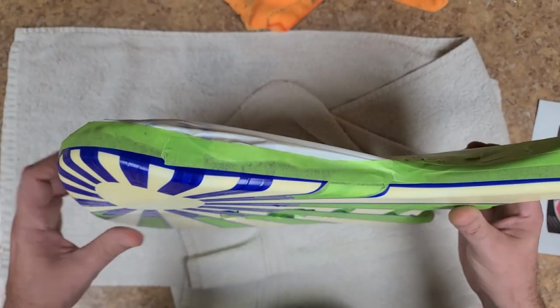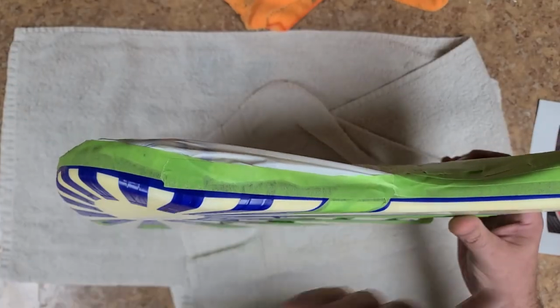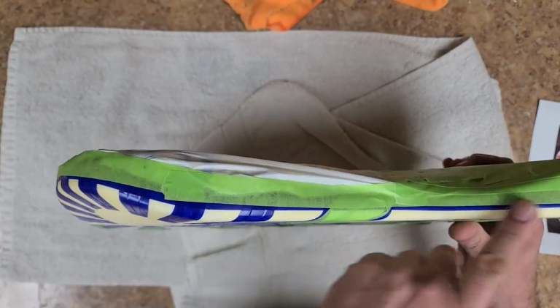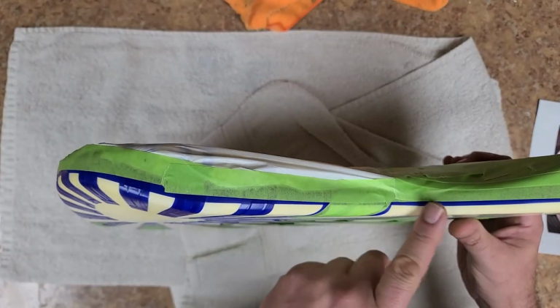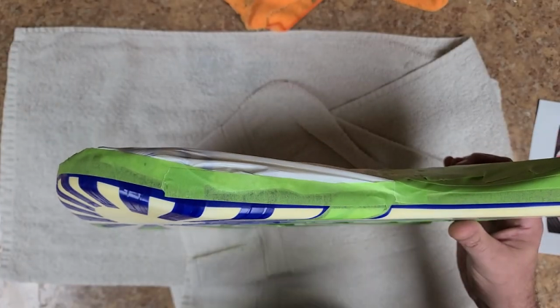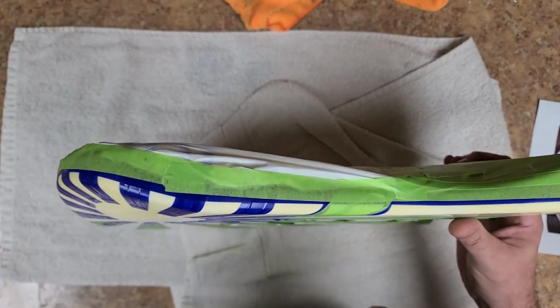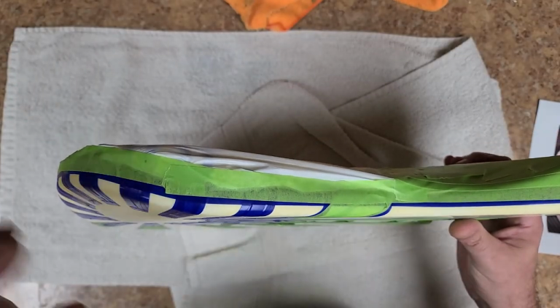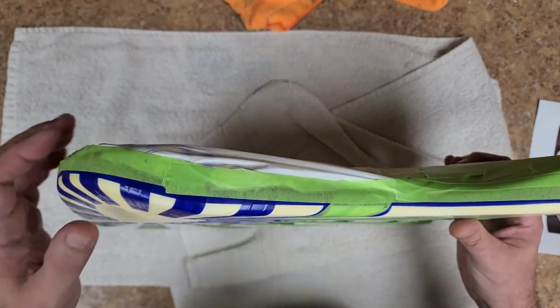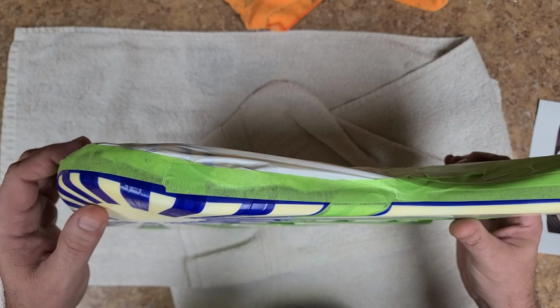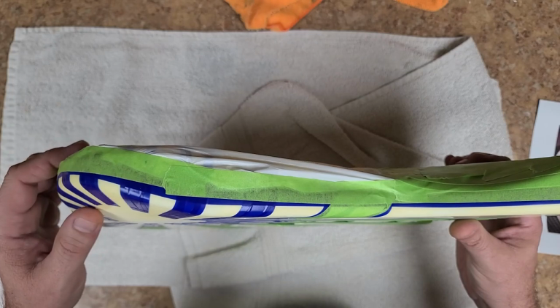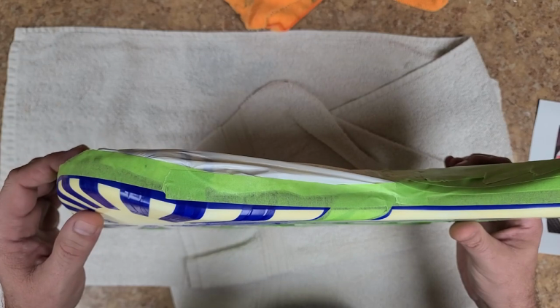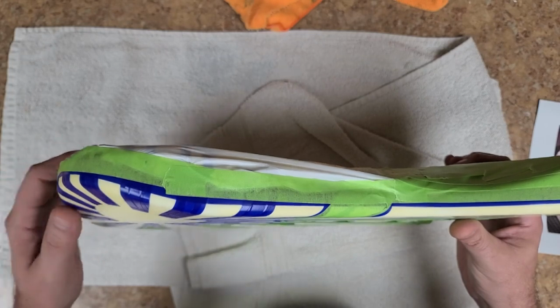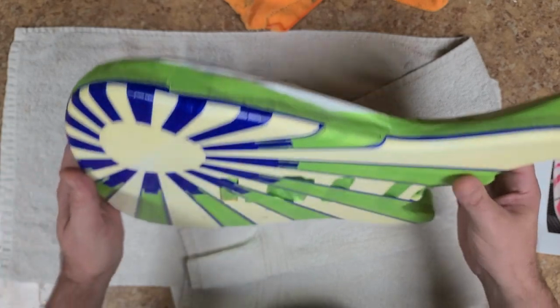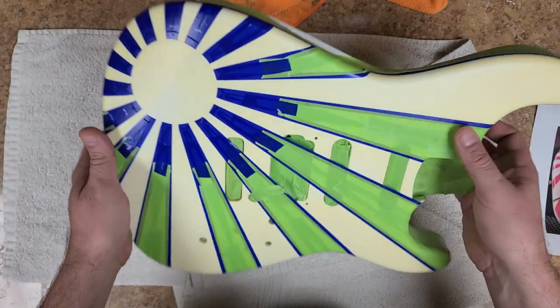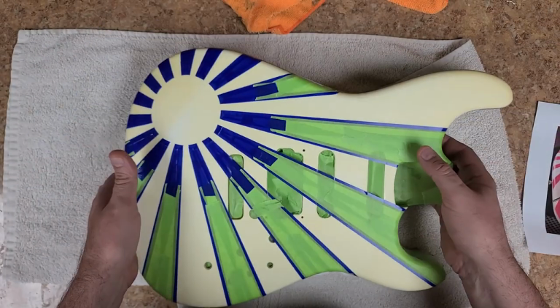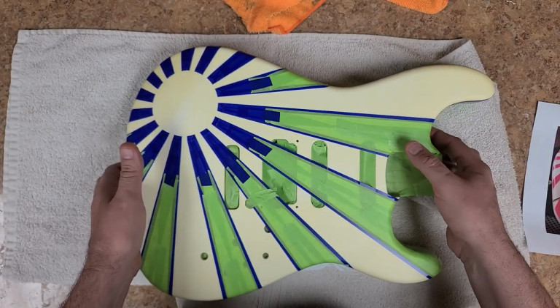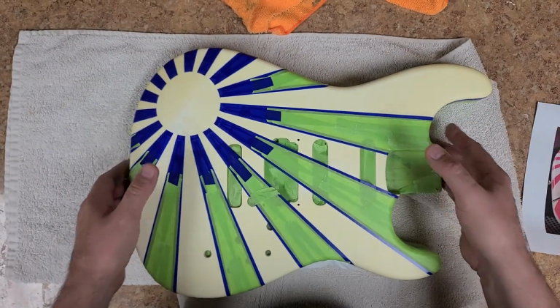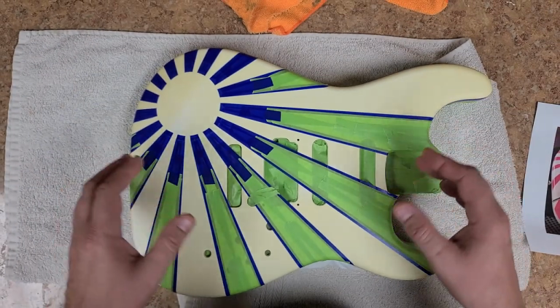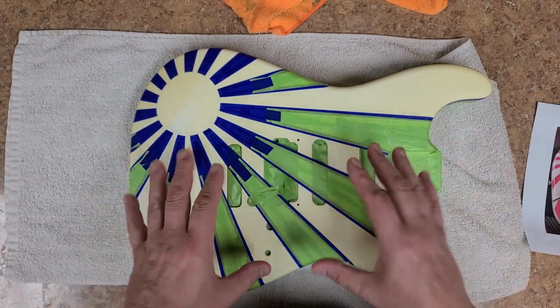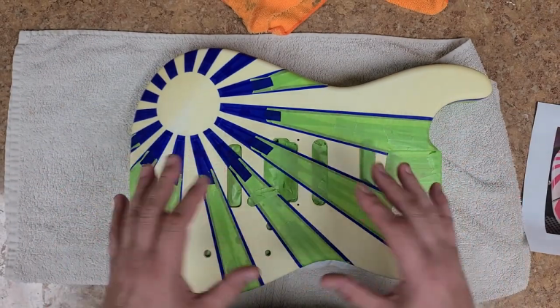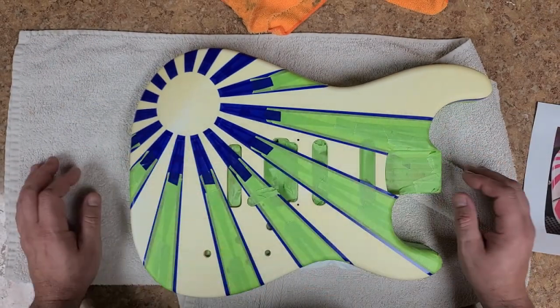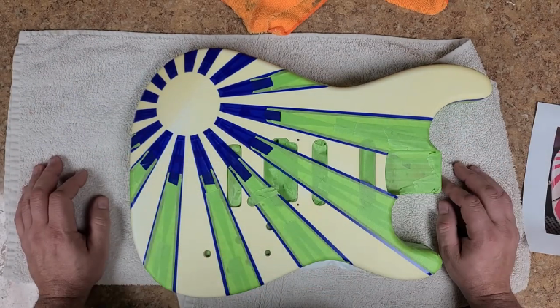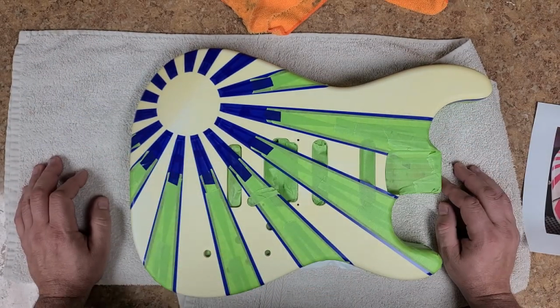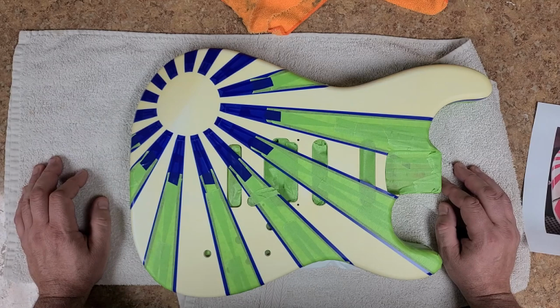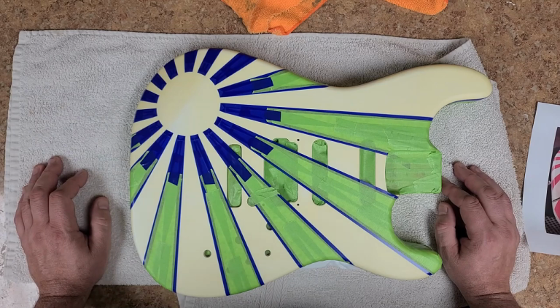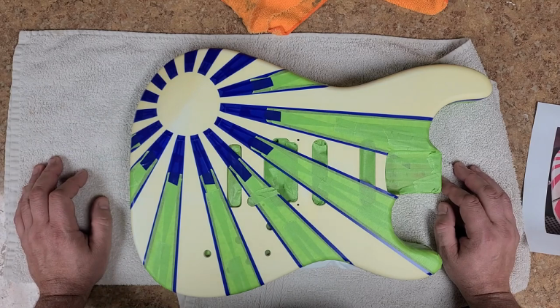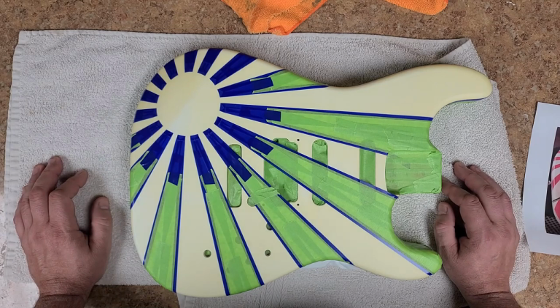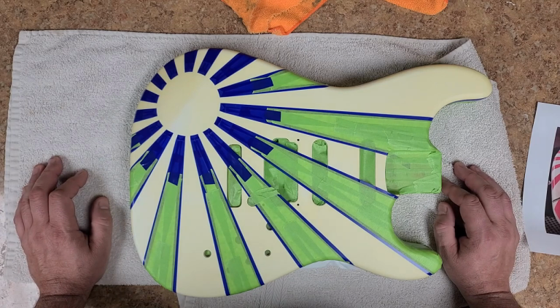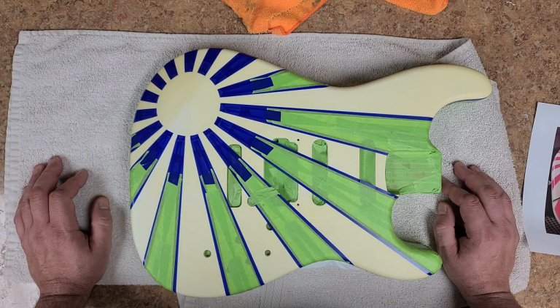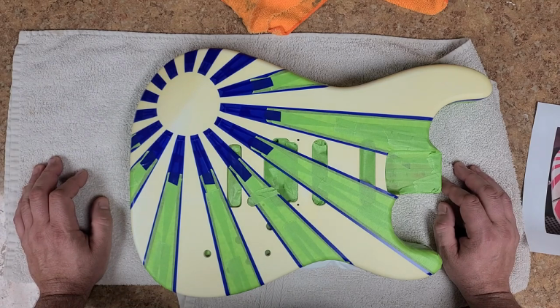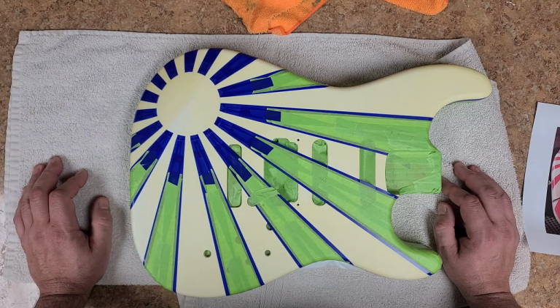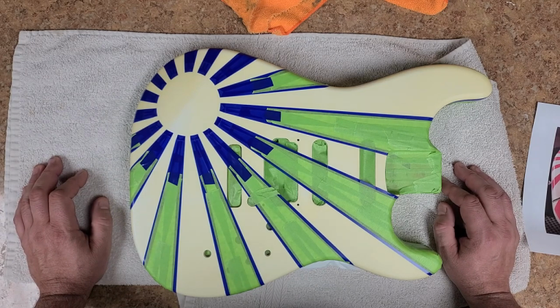Then I went over the edges with a half-inch tape because that really didn't need any dramatic bend around the edges. So the sides have the same look as the body does — that's on the paper I printed. The sides will have the same look as this all the way around.